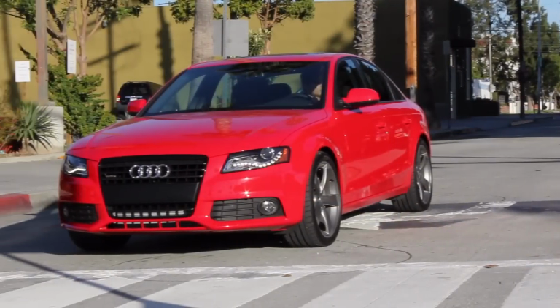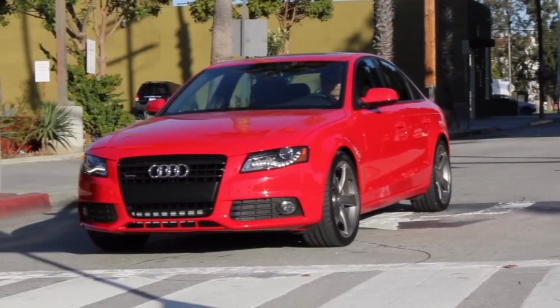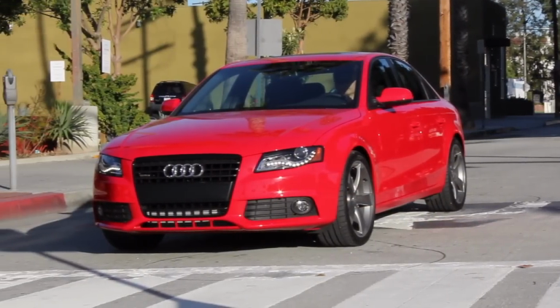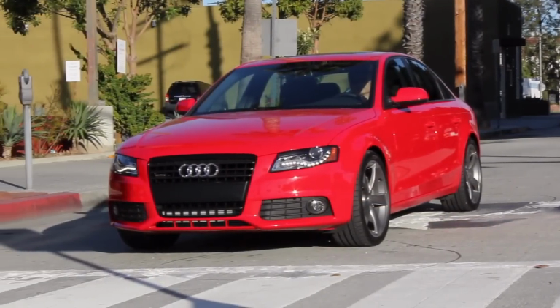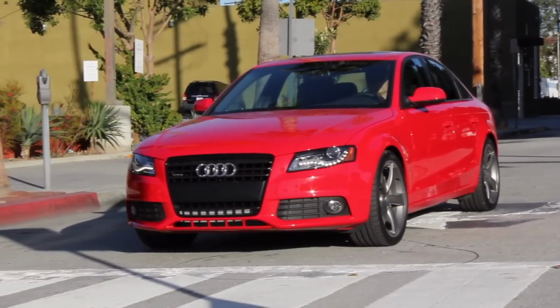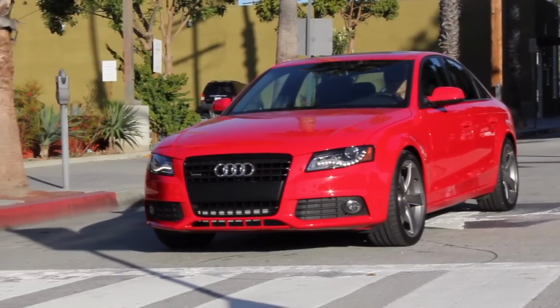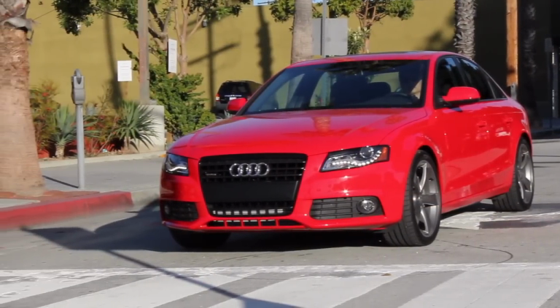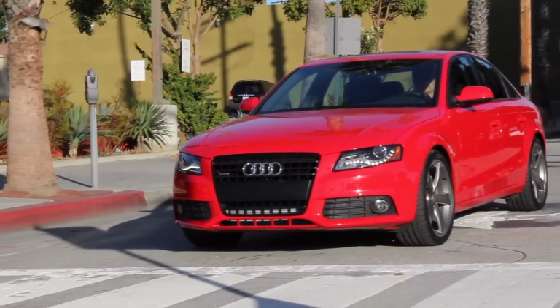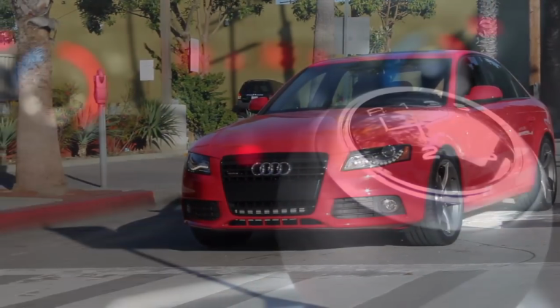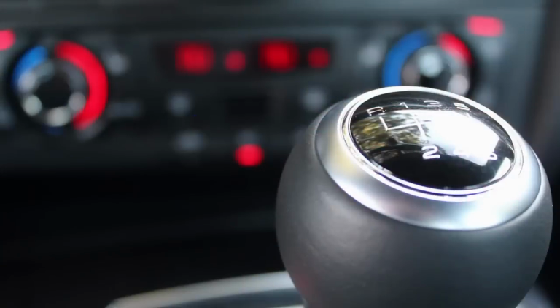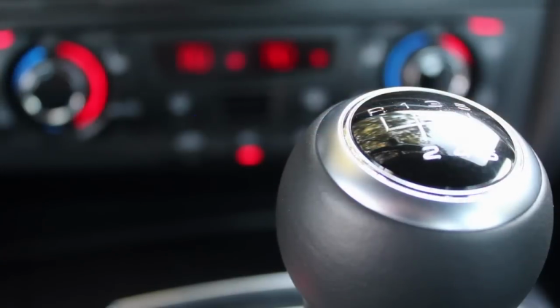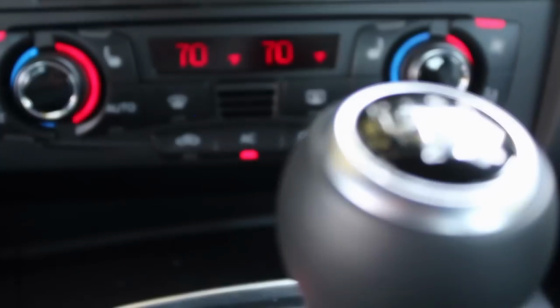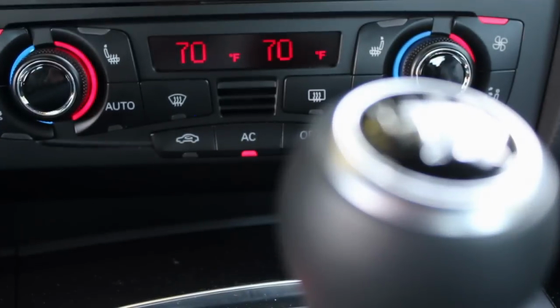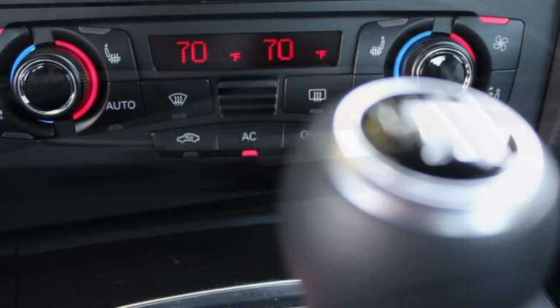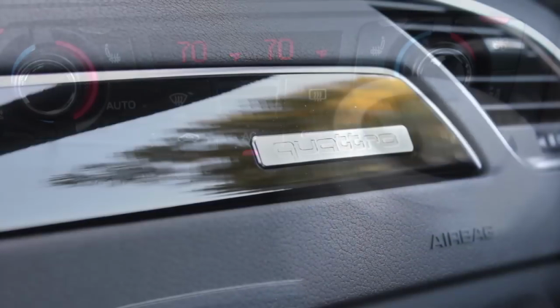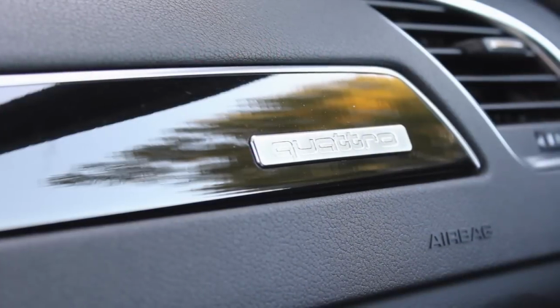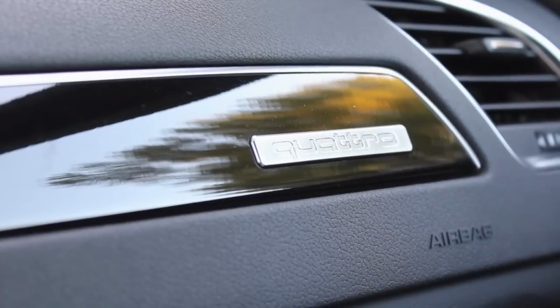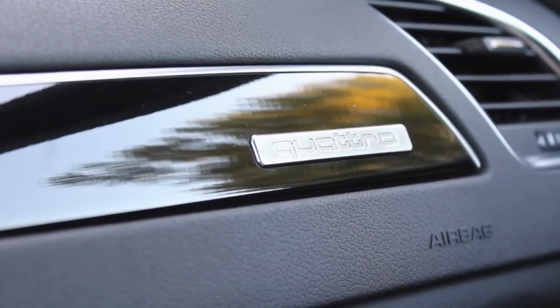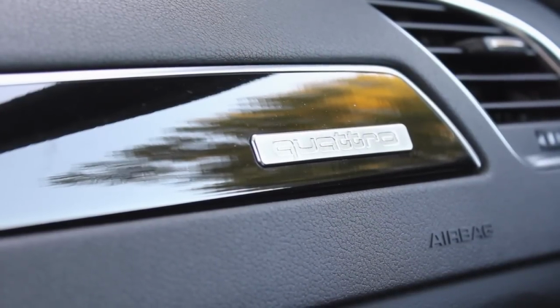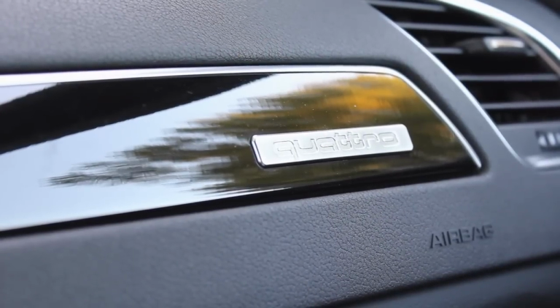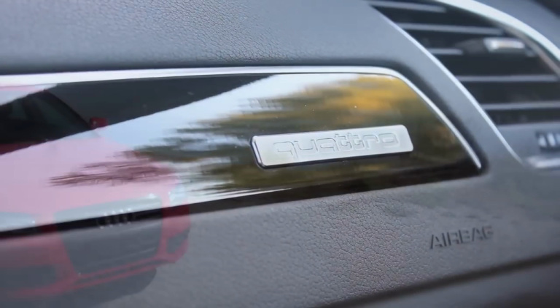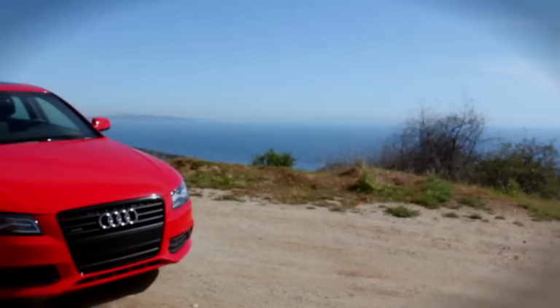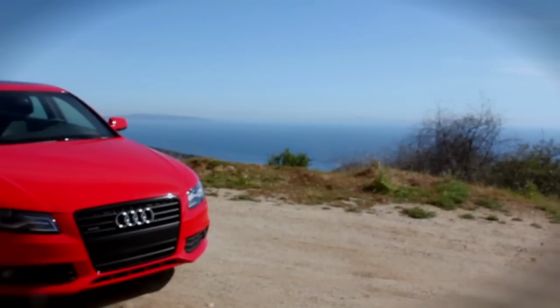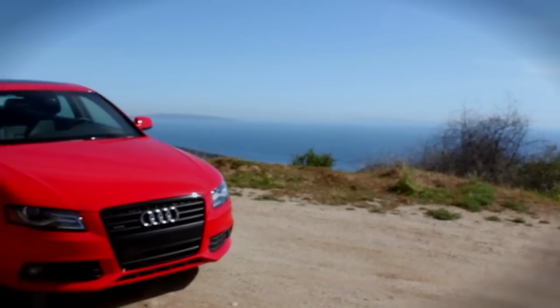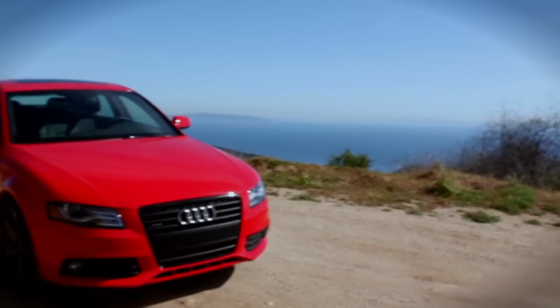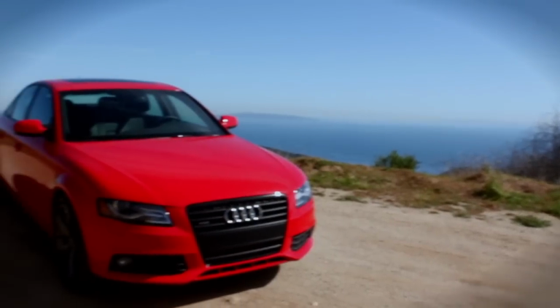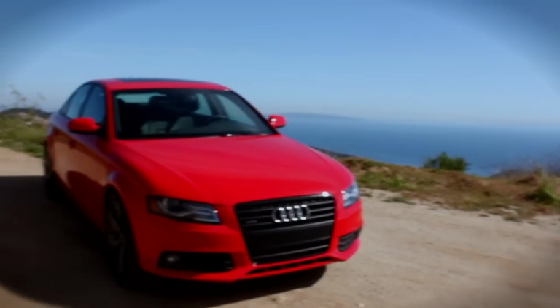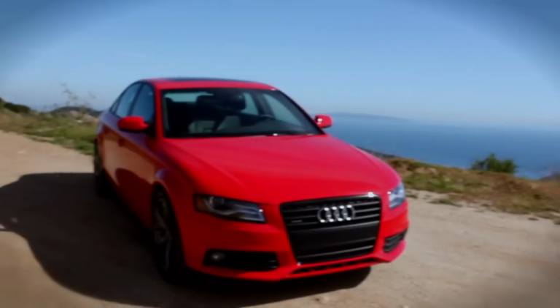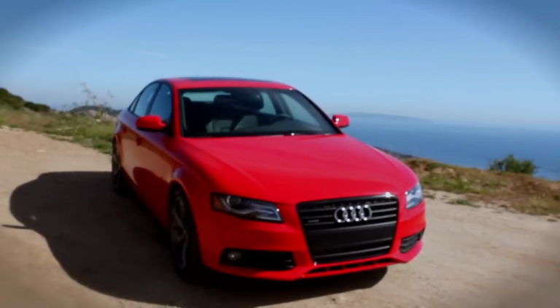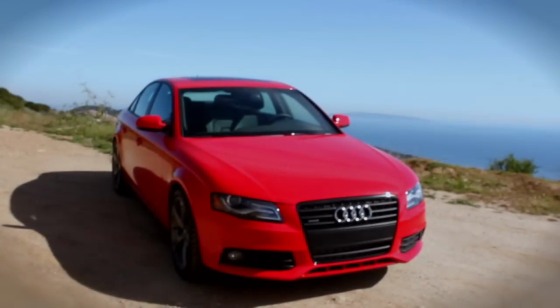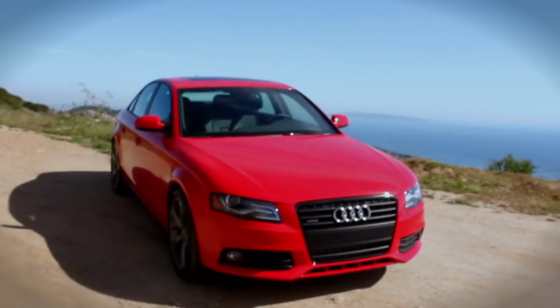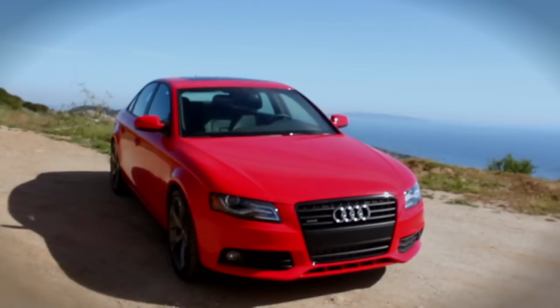Our time with the A4 has had us all figuring out how we can work harder to afford one. Few cars have impressed us as much with a near-perfect blend of sport, luxury, and visual appeal.